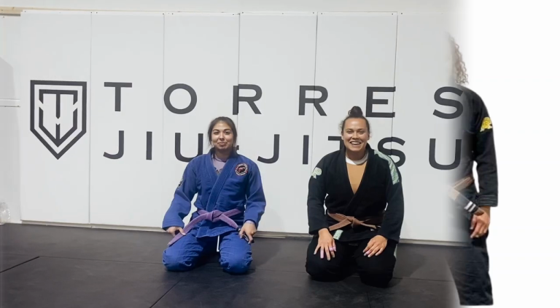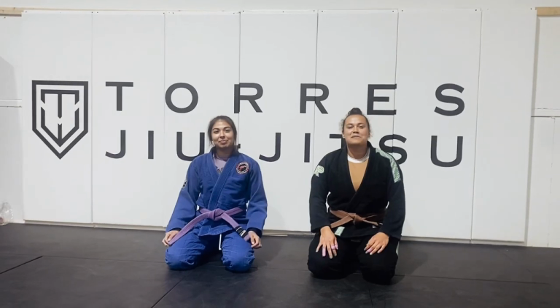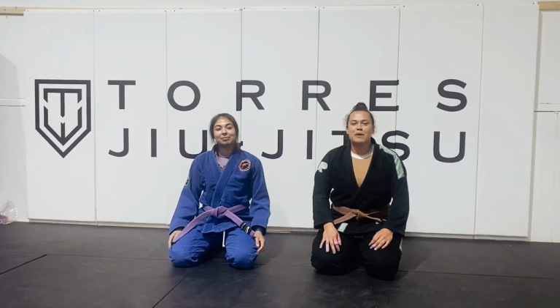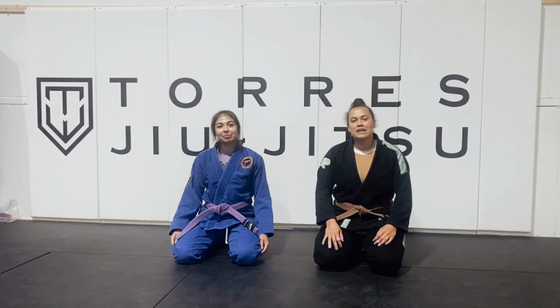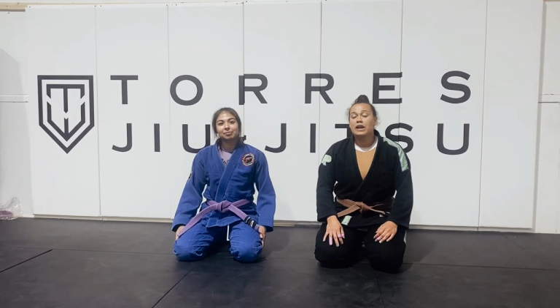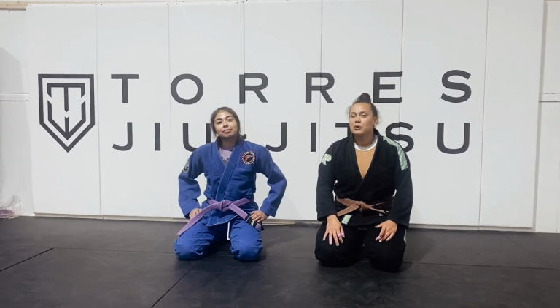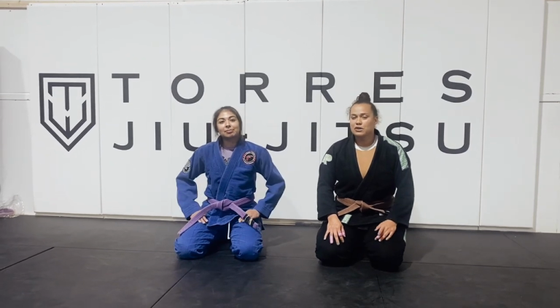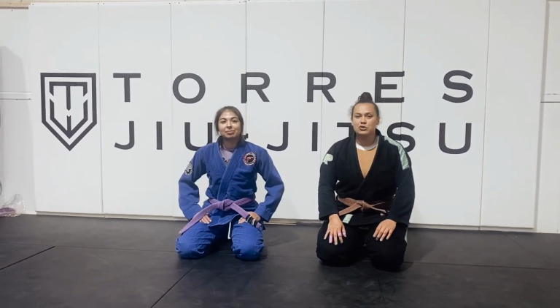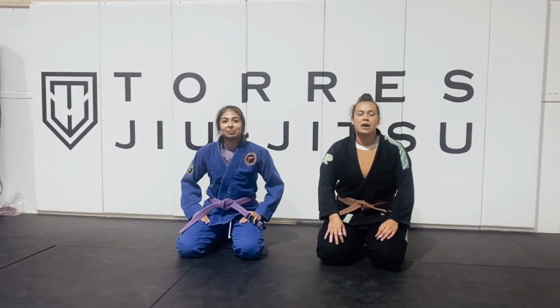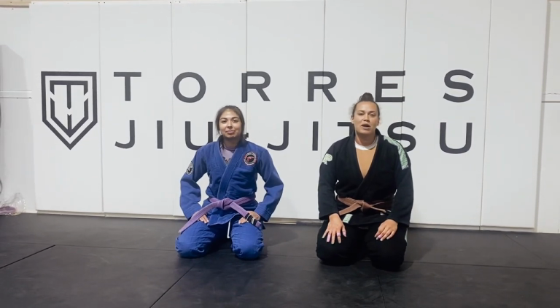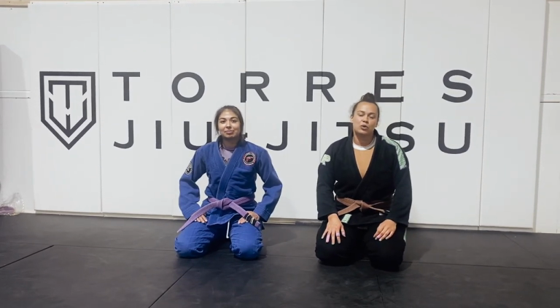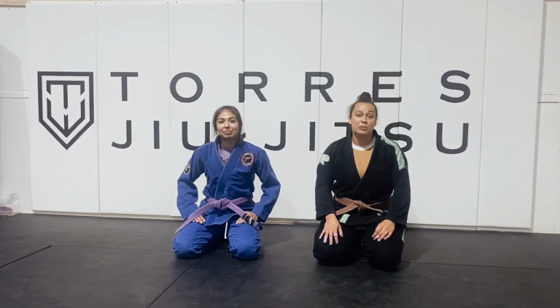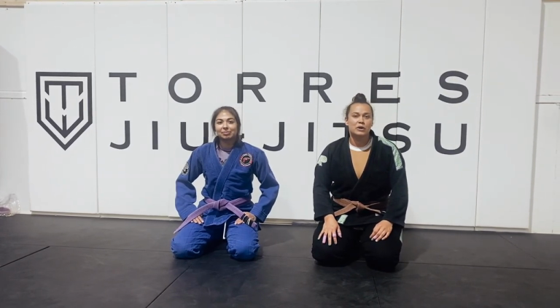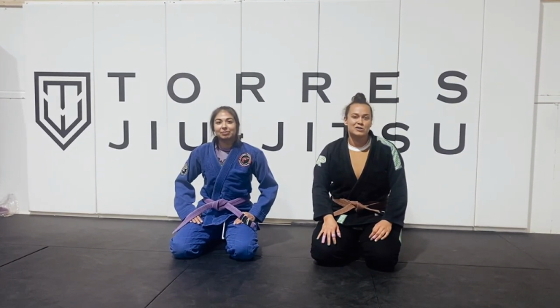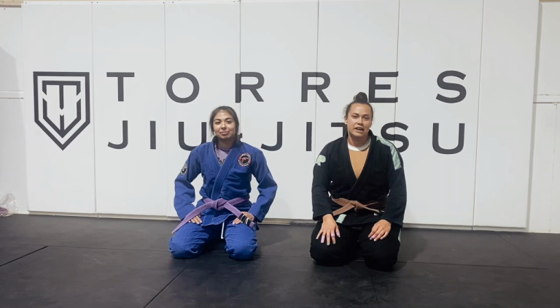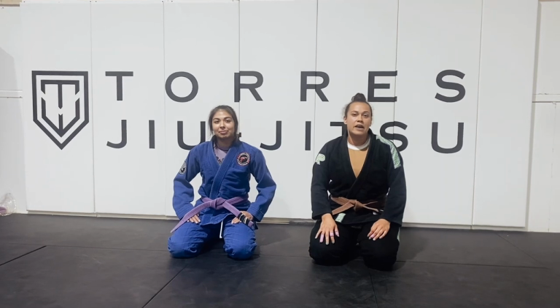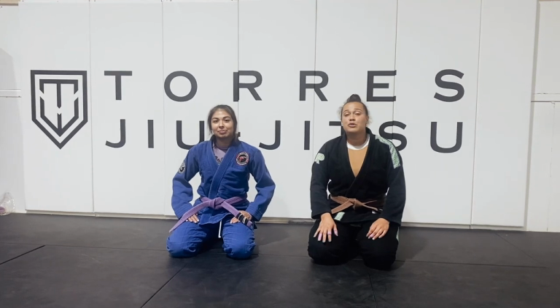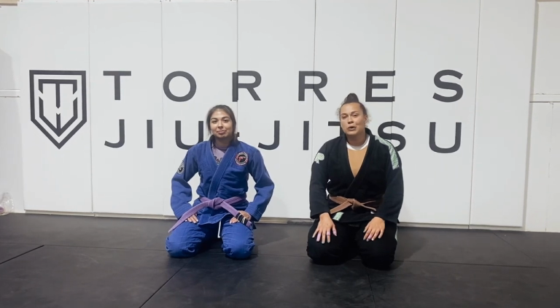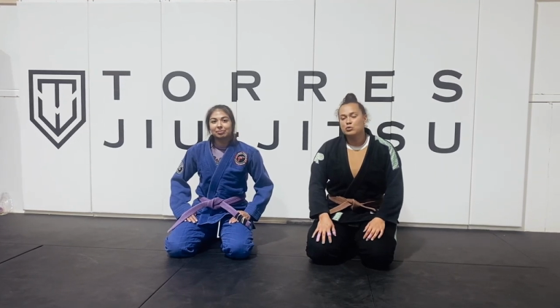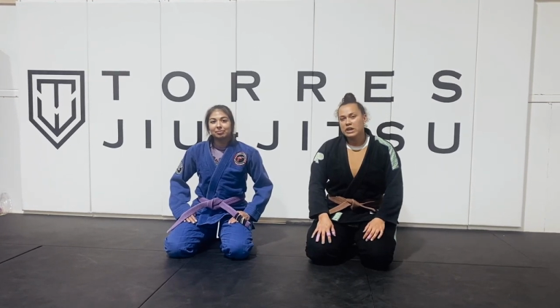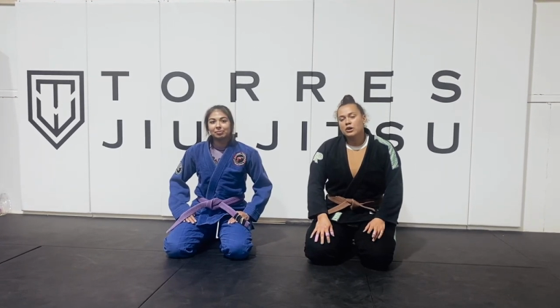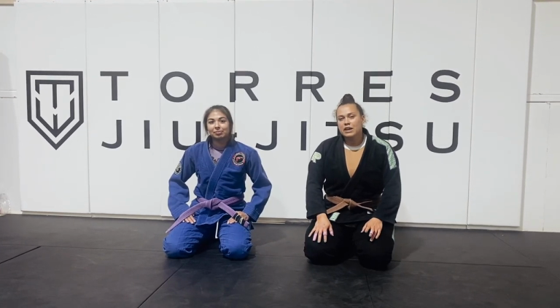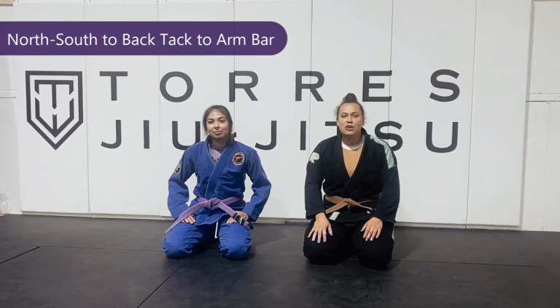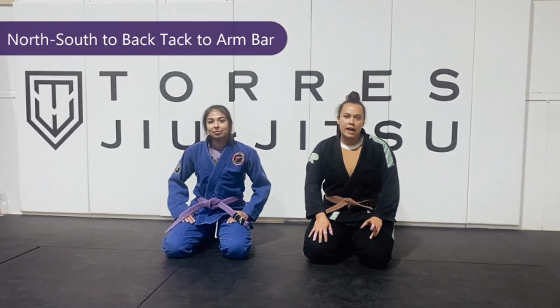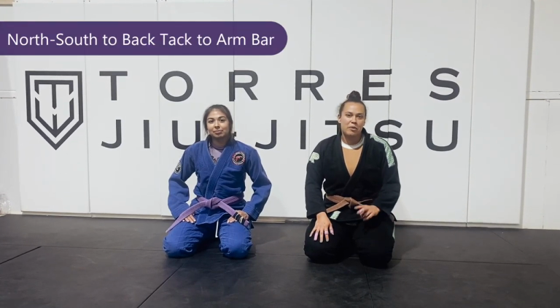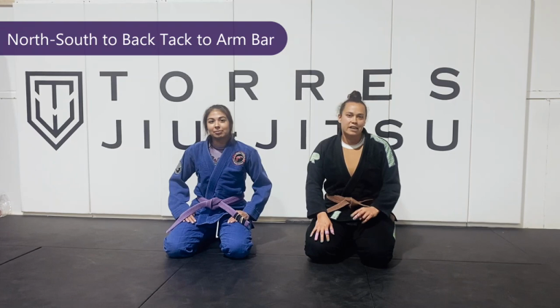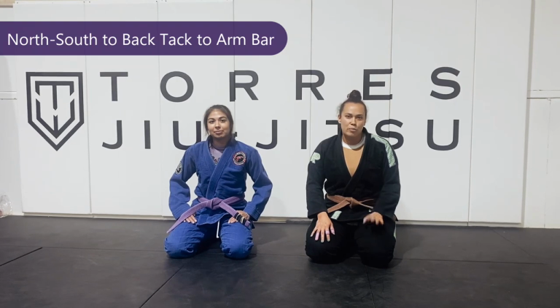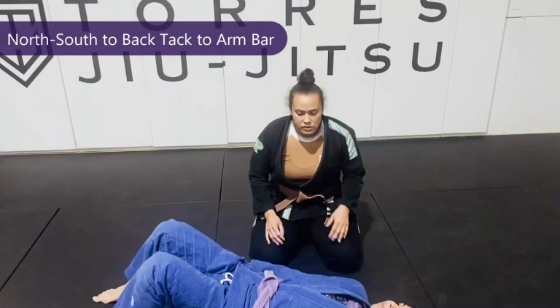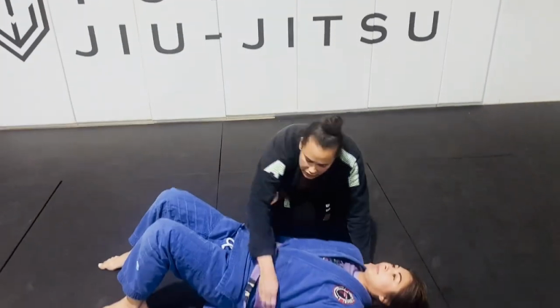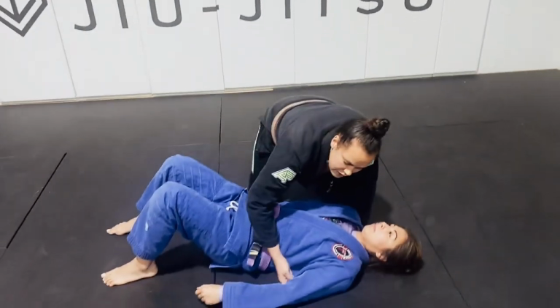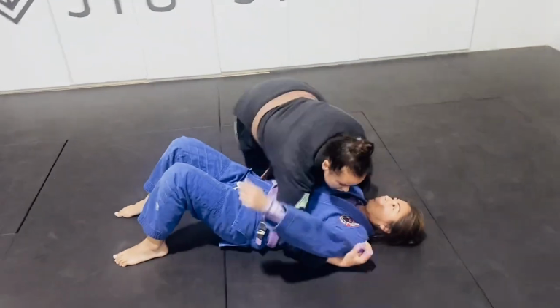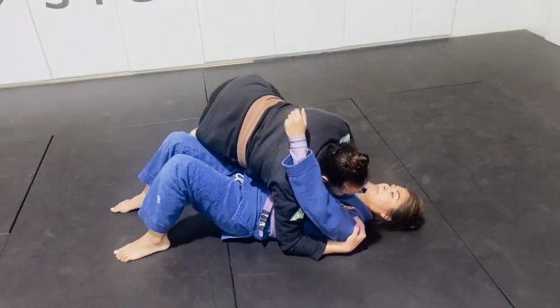Hey guys, my name is Maggie Torres. I'm one half of Torres Brazilian Jiu-Jitsu and I'm a brown belt under Professor Michael Torres in Spring, Texas. I'm going to be showing the Girls and Gies Move of the Week. We're going to be taking a look at North-South to back take to arm bar. So let's break this down and take a look at some of the details.